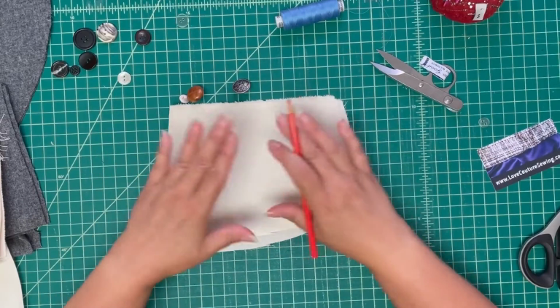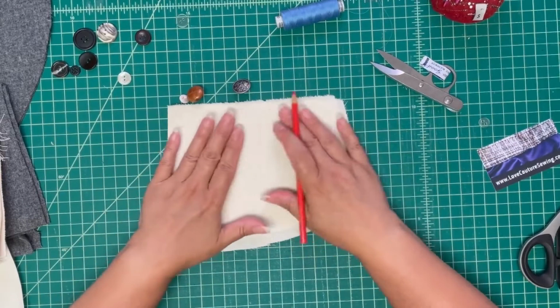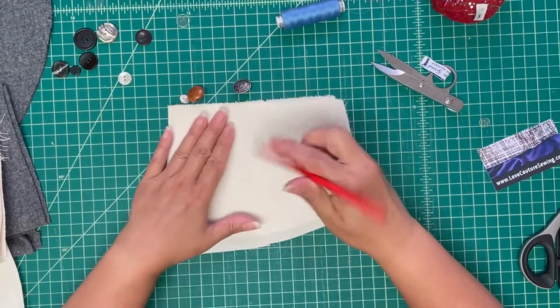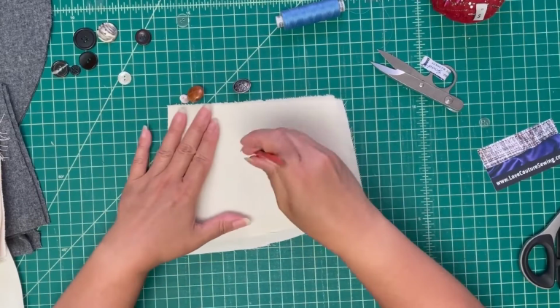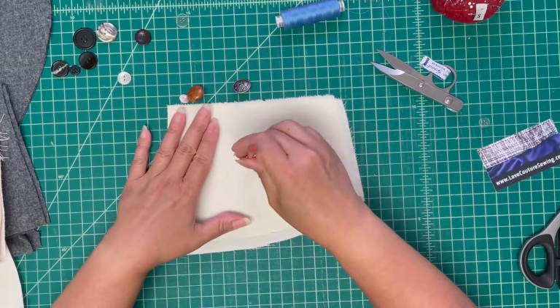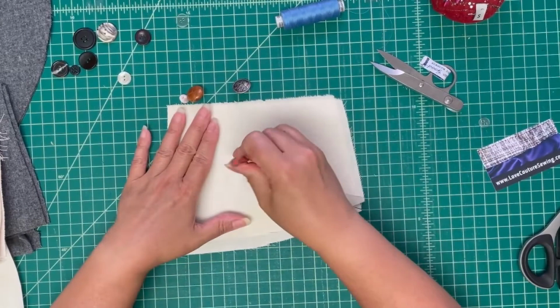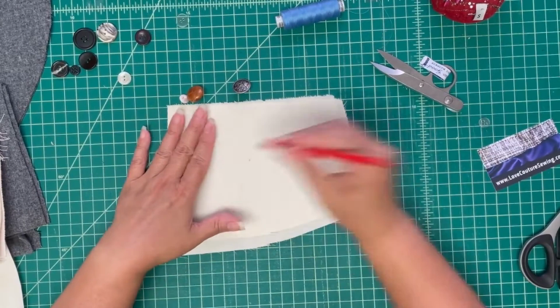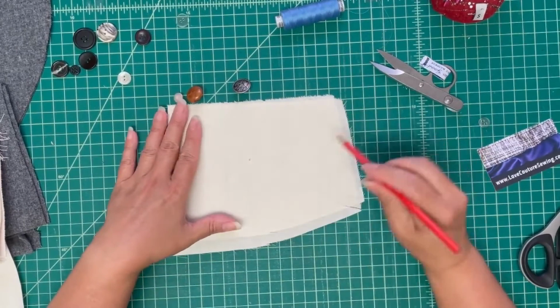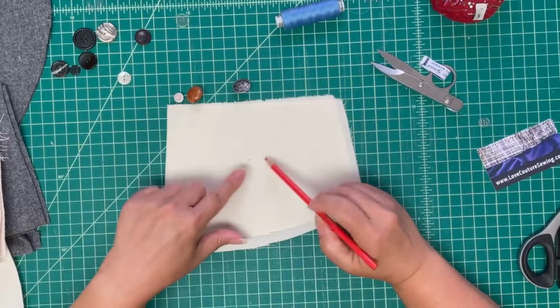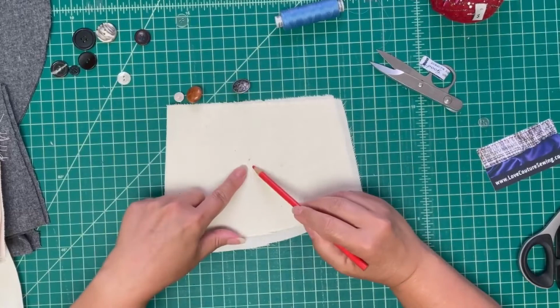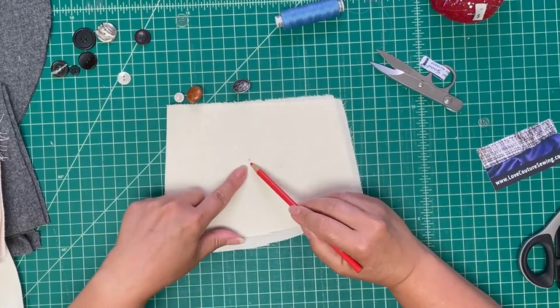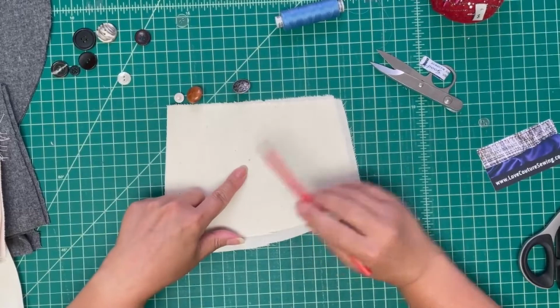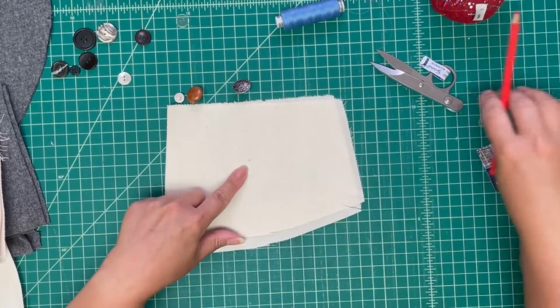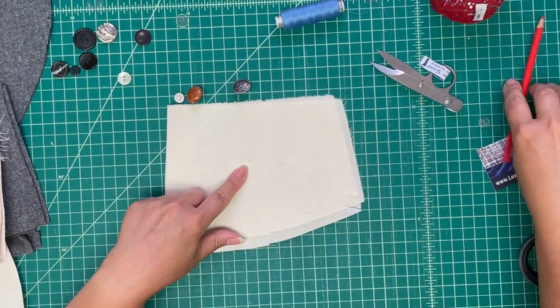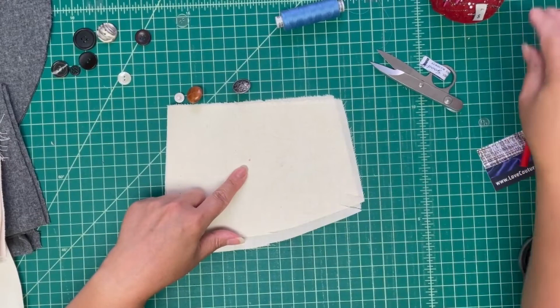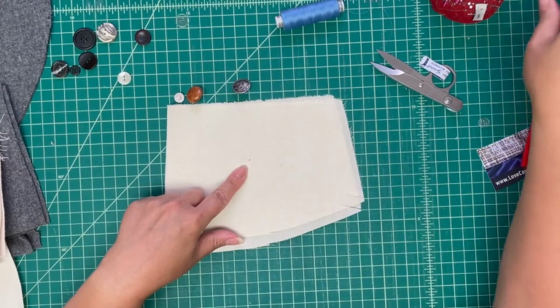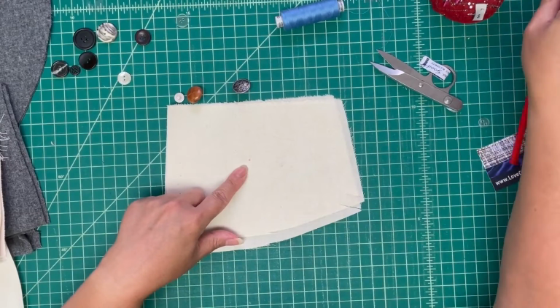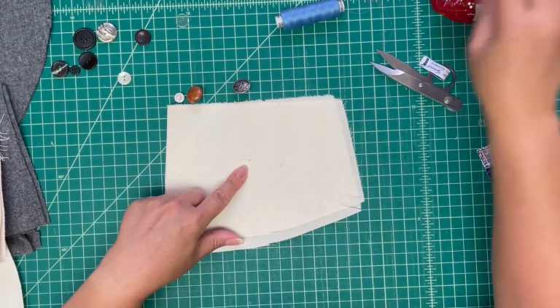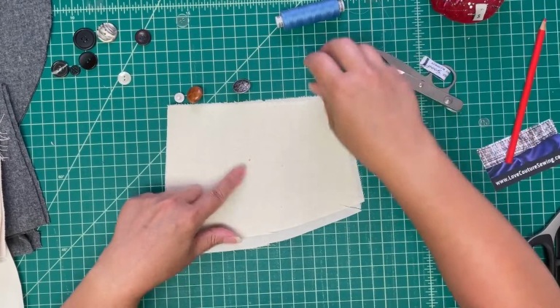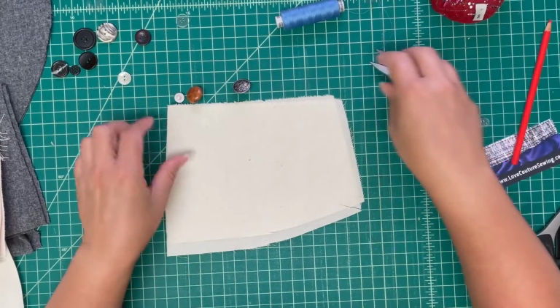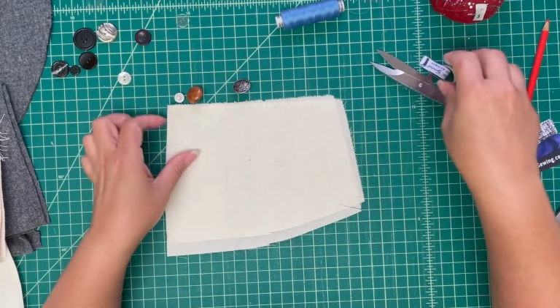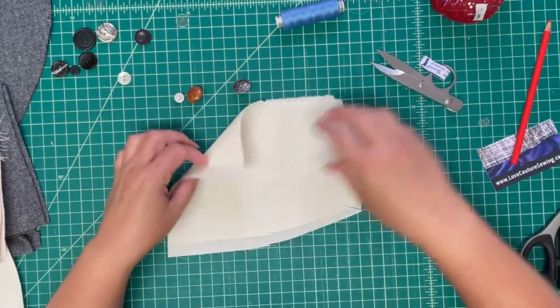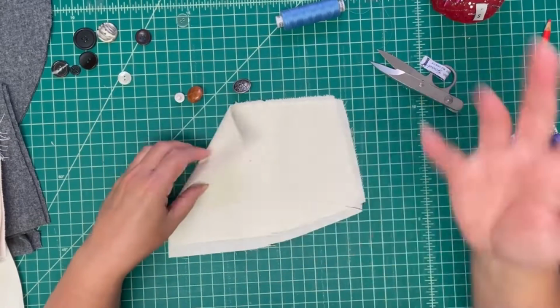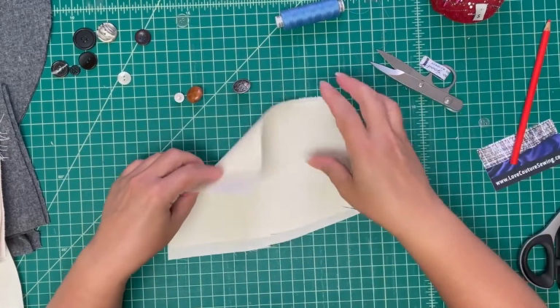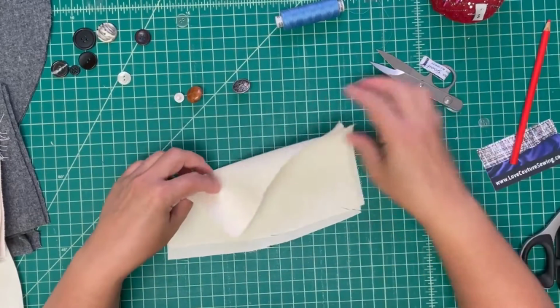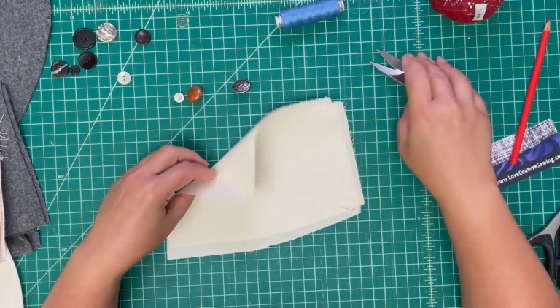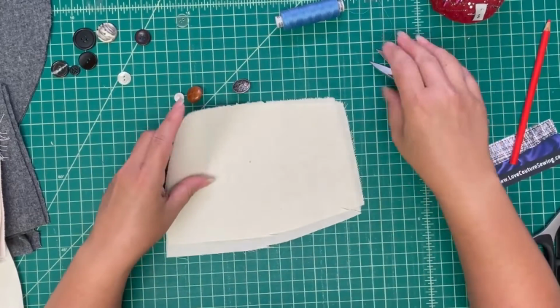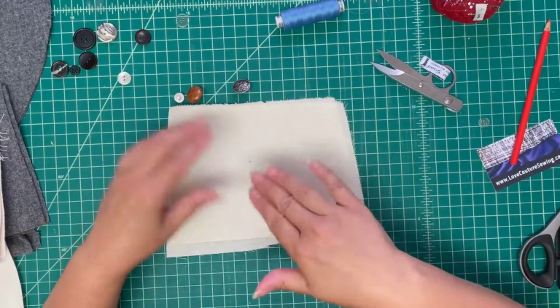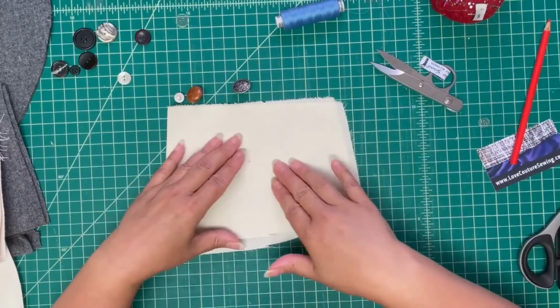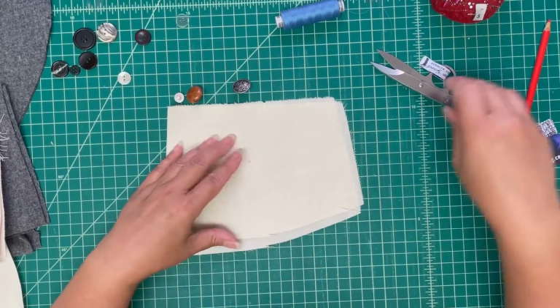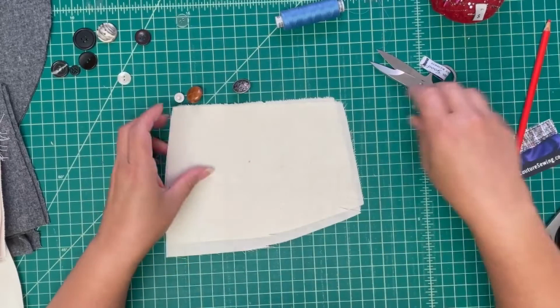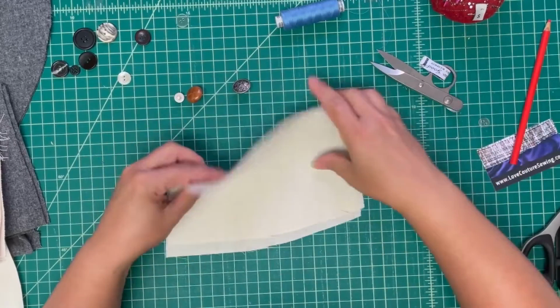First, you need to know where your button is going to be sewn. And if your button has popped off of a garment, it'll already be marked.